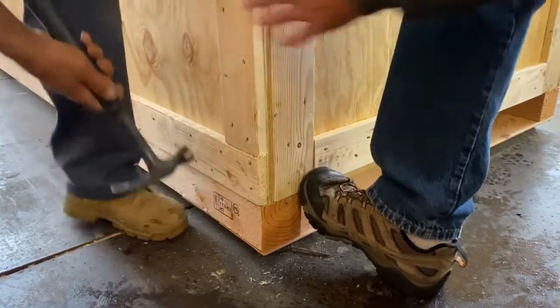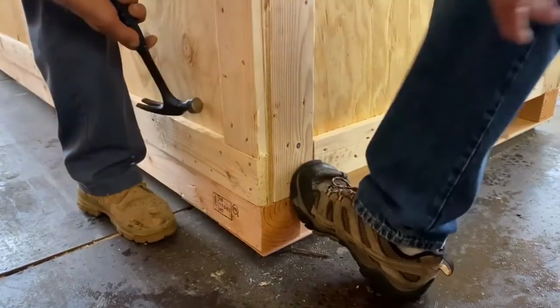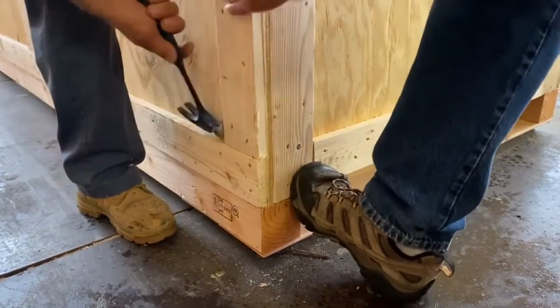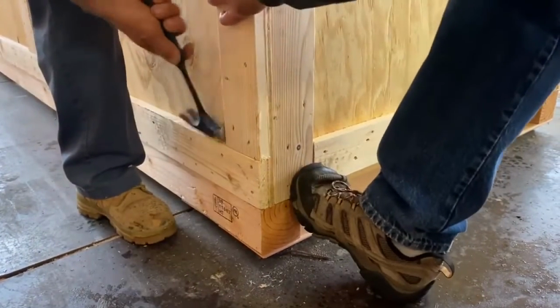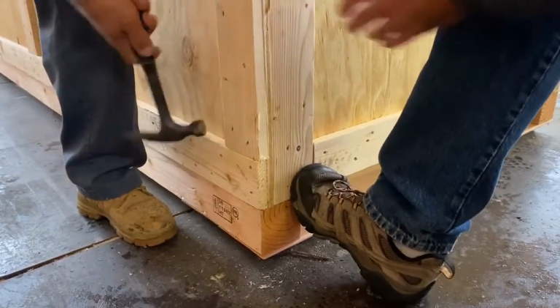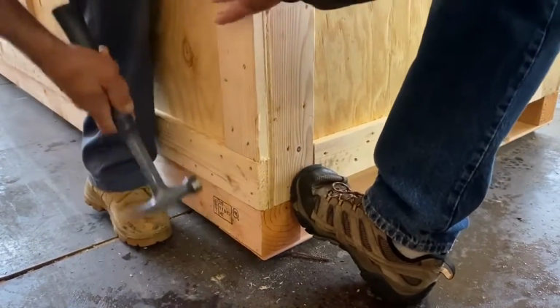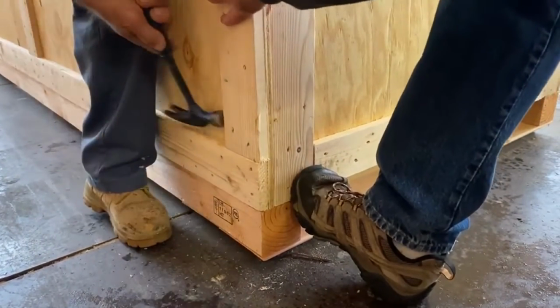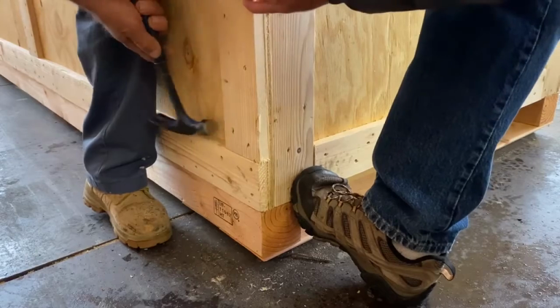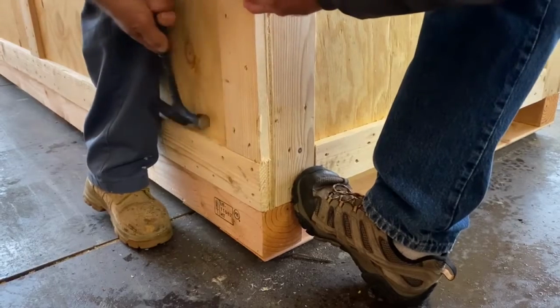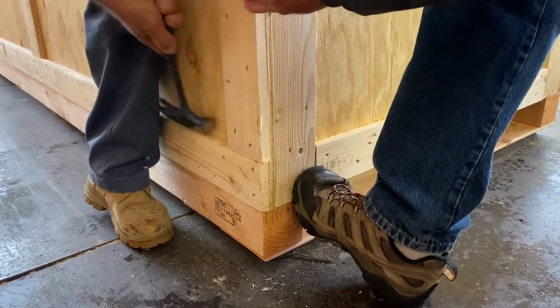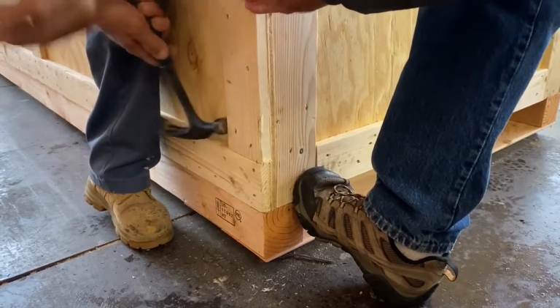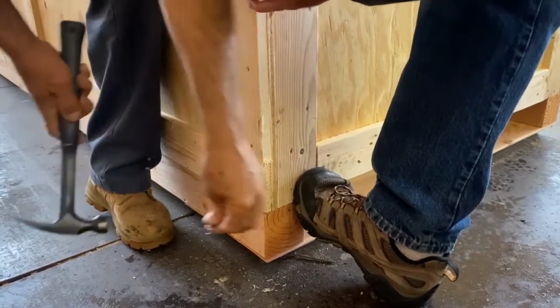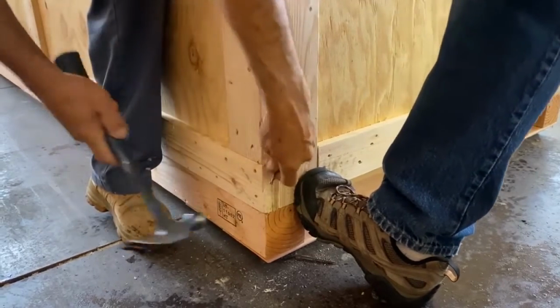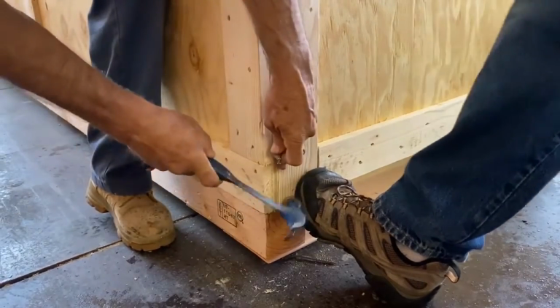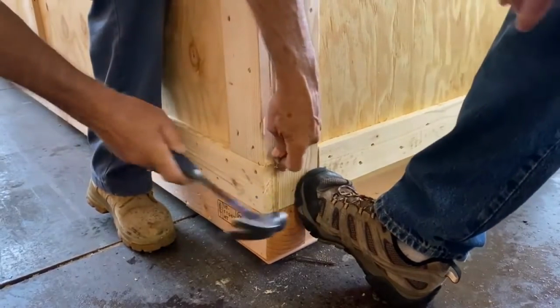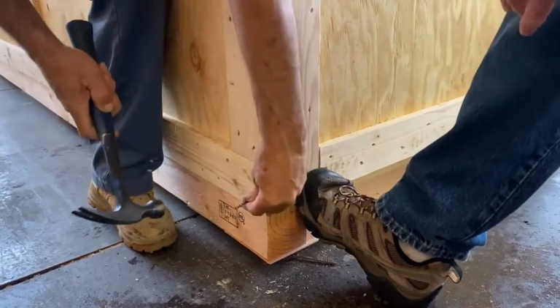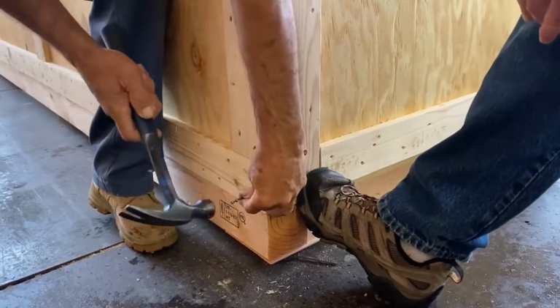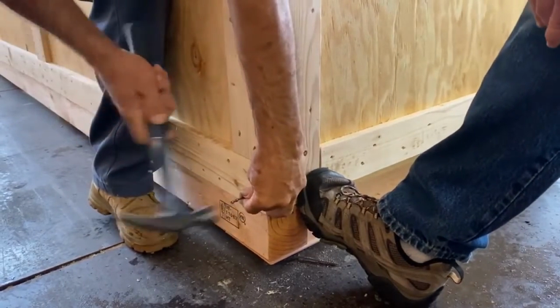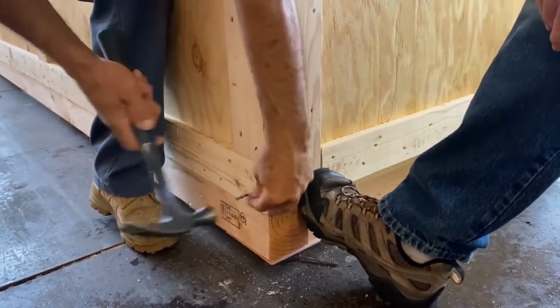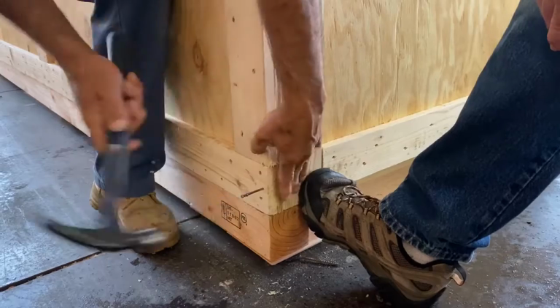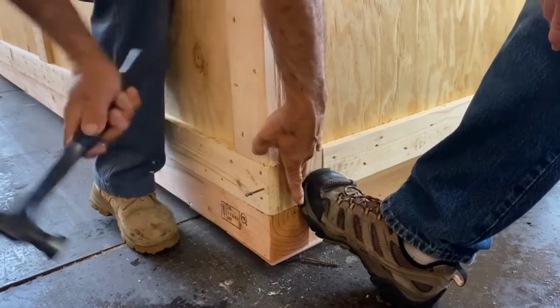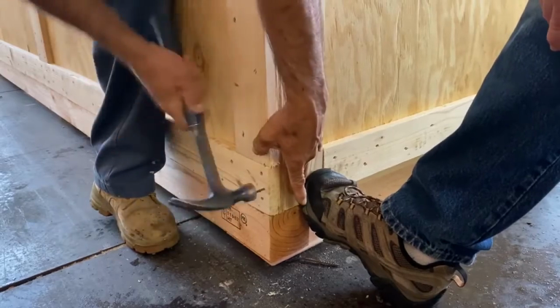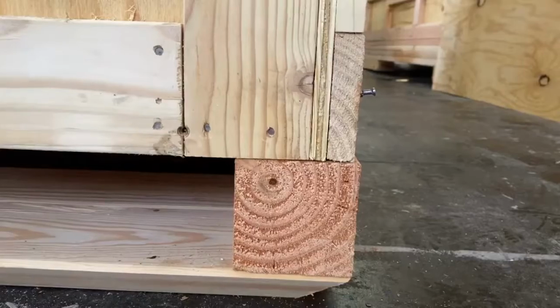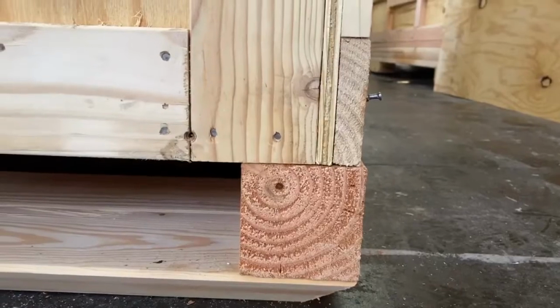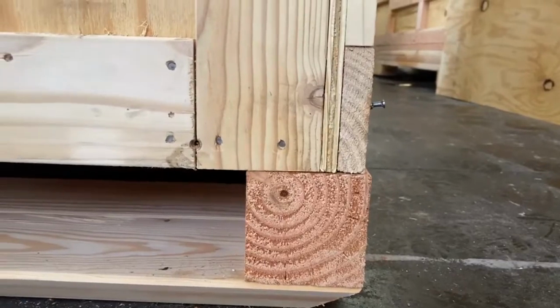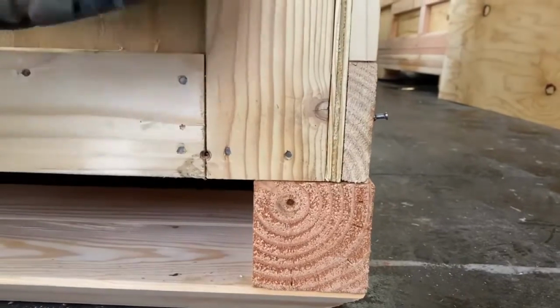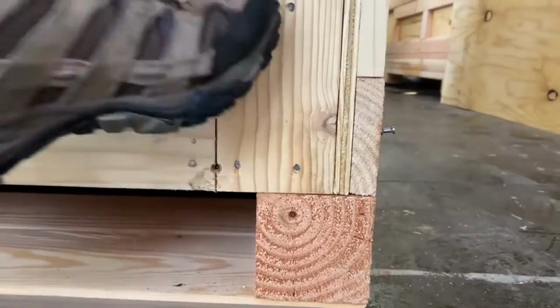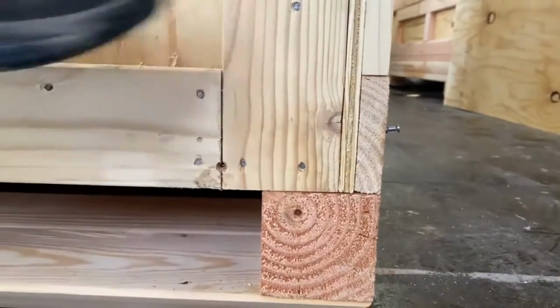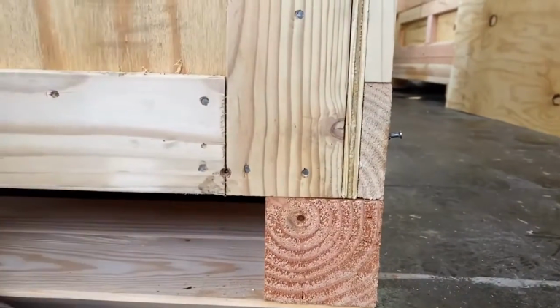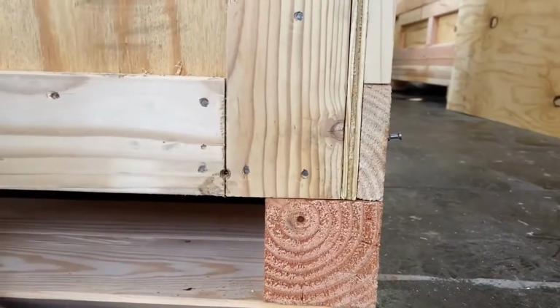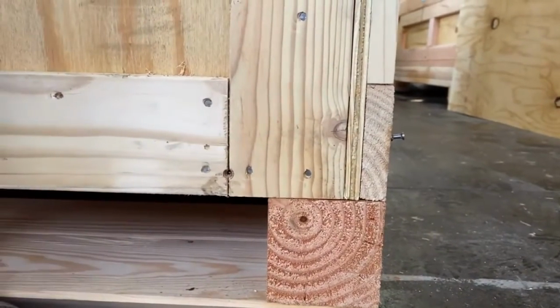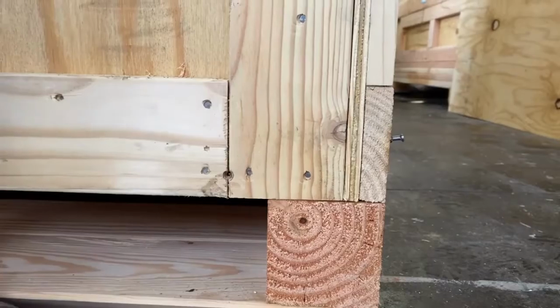This allows you to move the top box to align it with the skids once subassembly is complete. Because the top box is now floating on the base, you will find that you can shift the entire top box left or right to center it along the 4x4 skids.